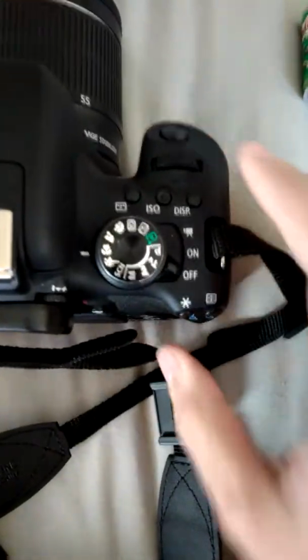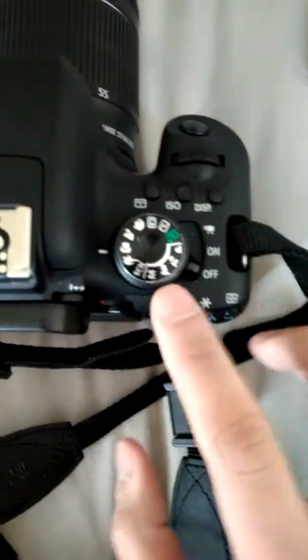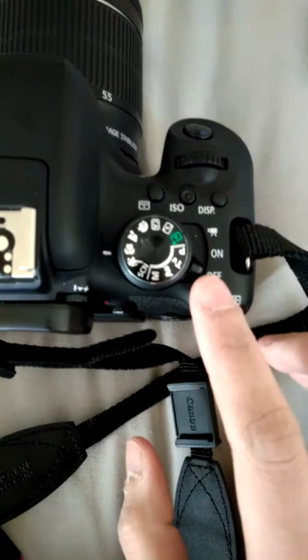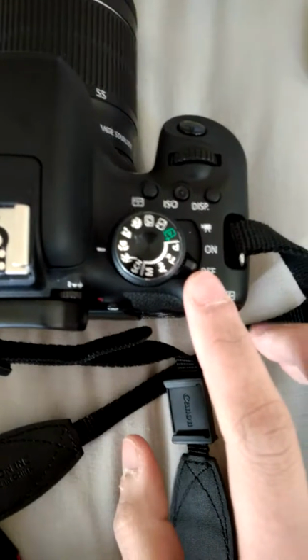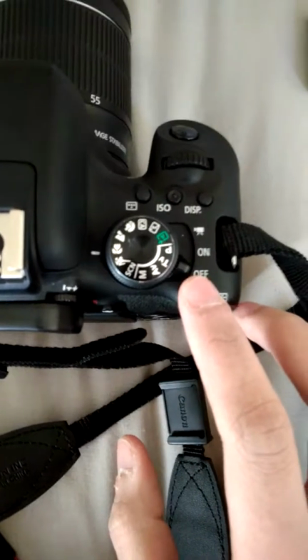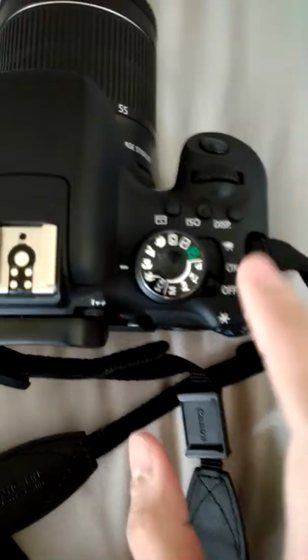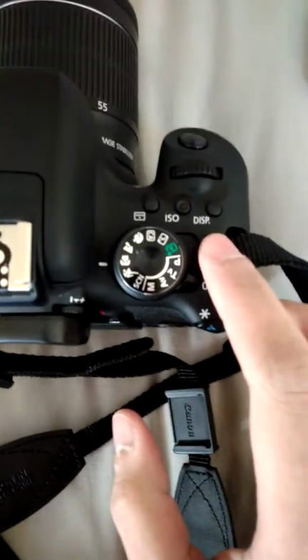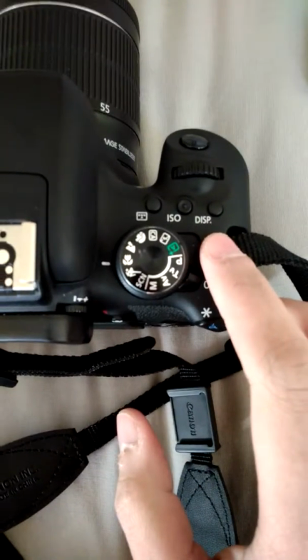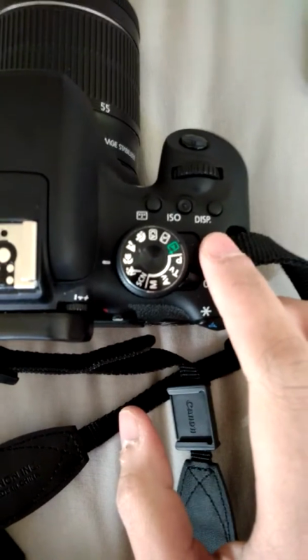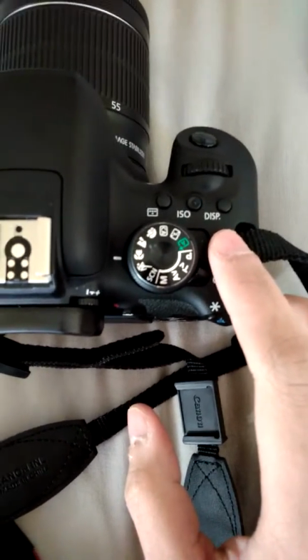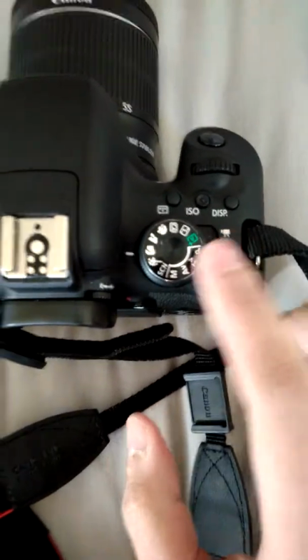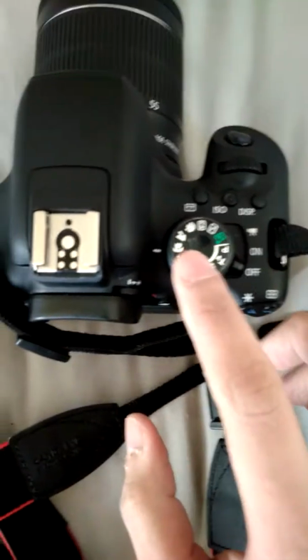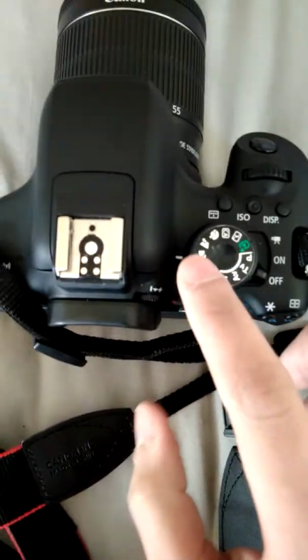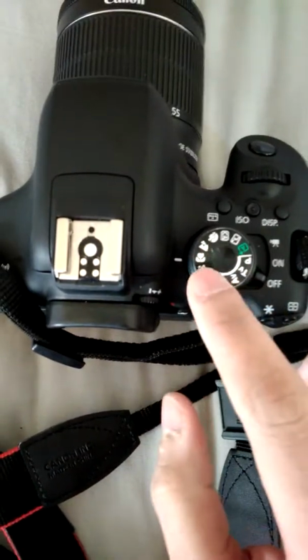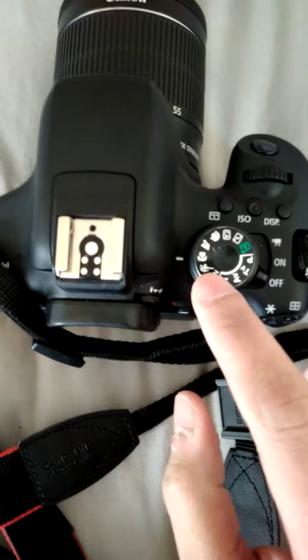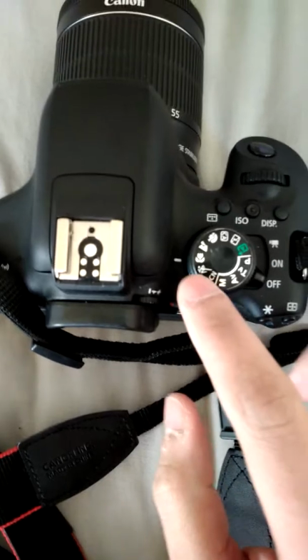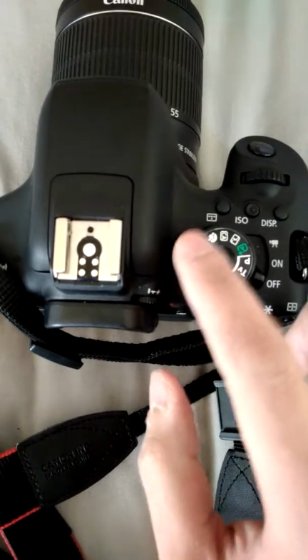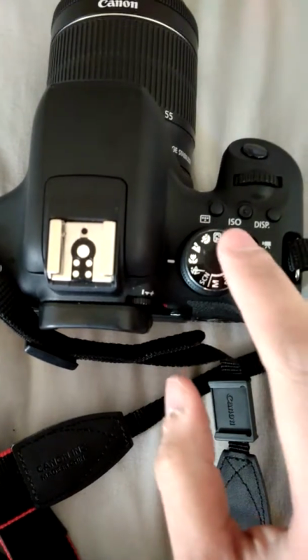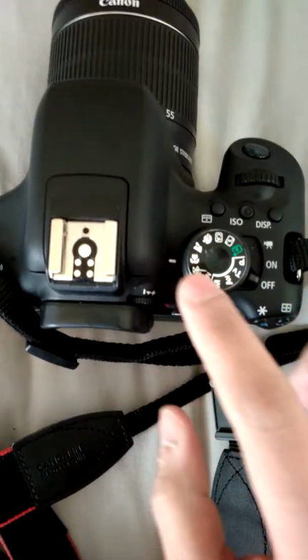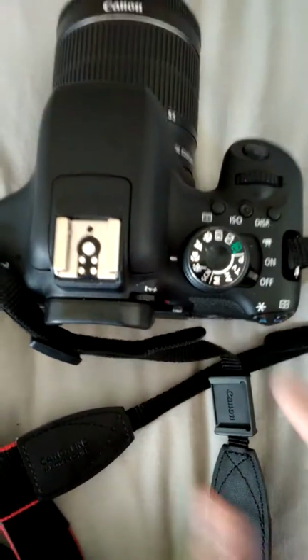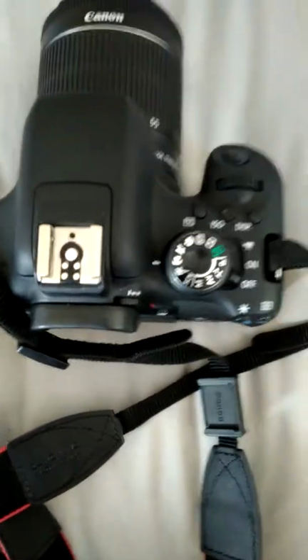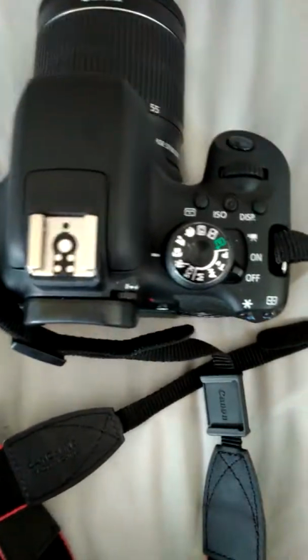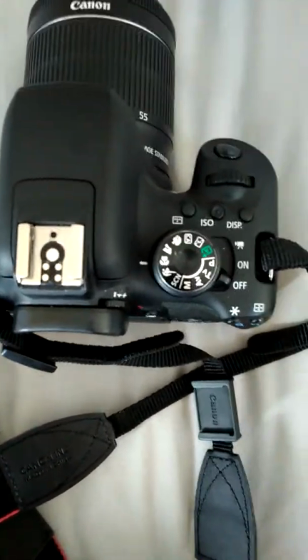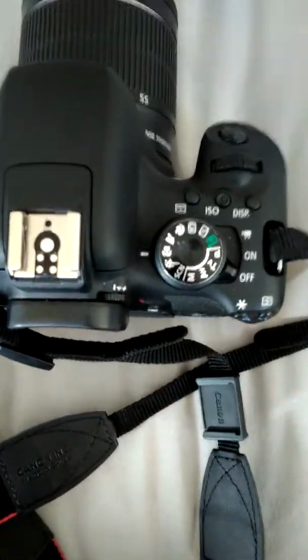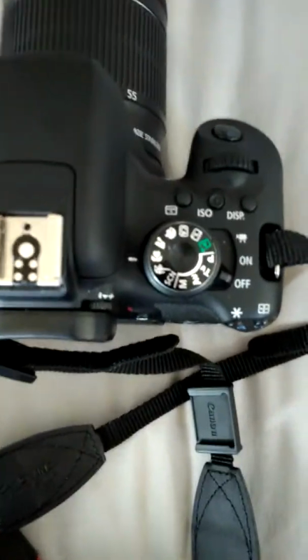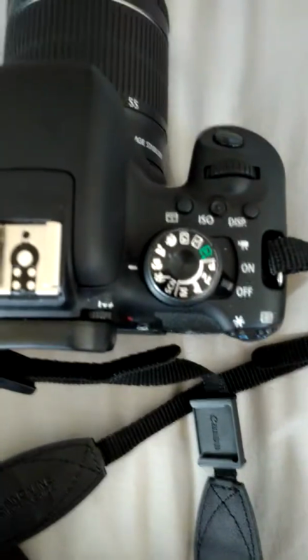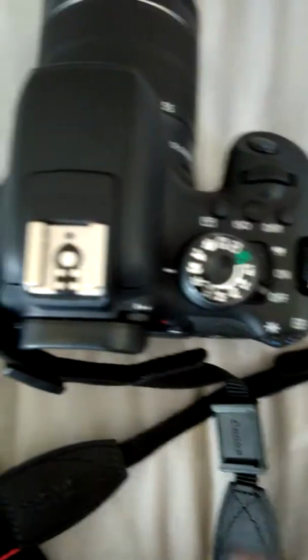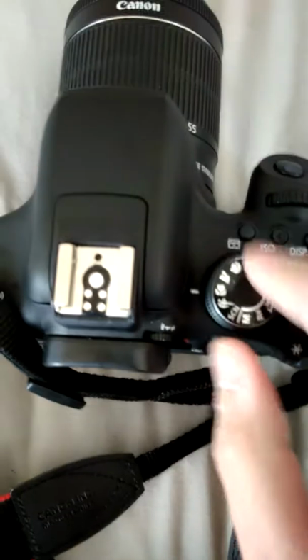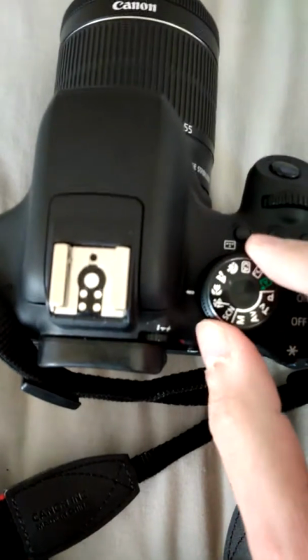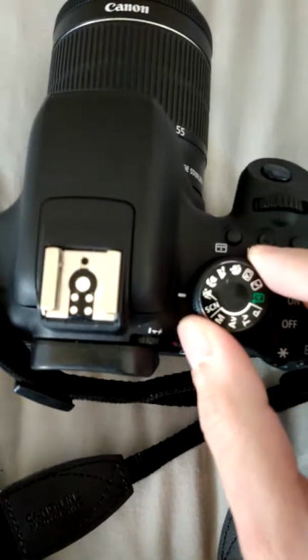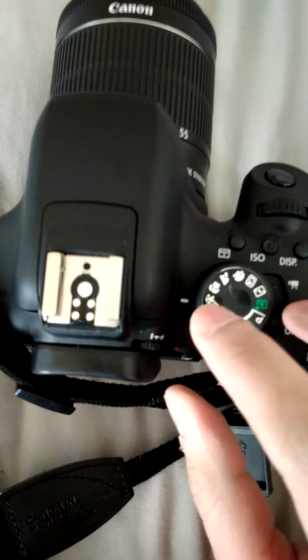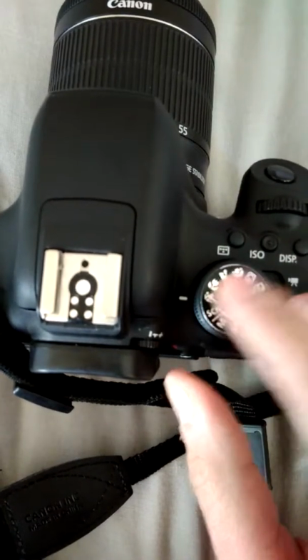This button here is just to take your lens on and off. We've already put the lens on, but you just press this button and the lens comes off and you can put it right back on again.